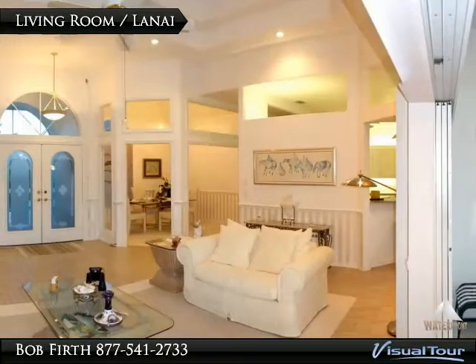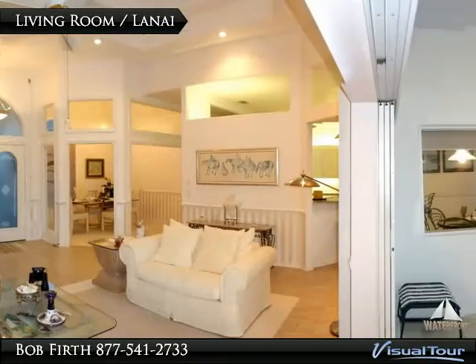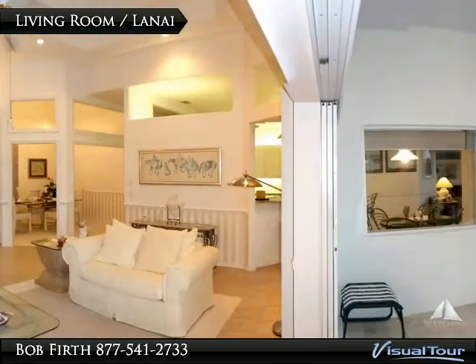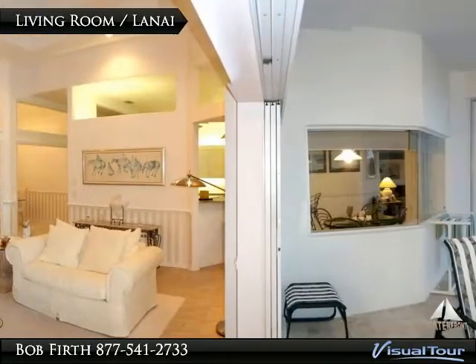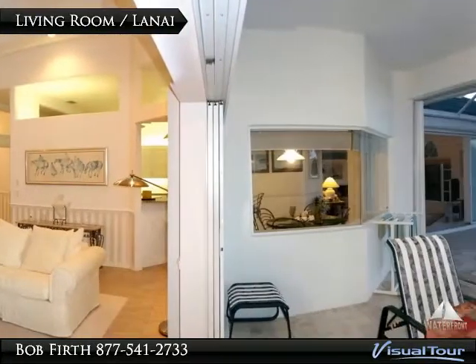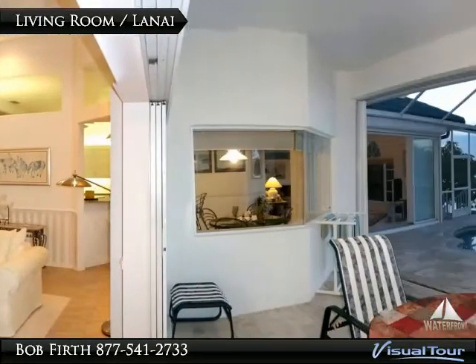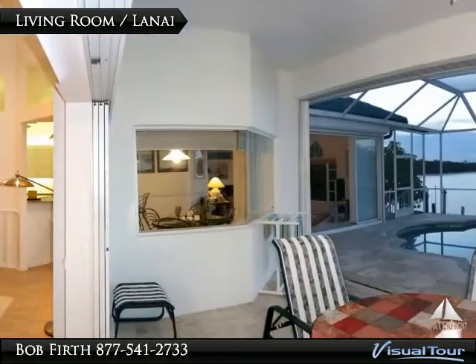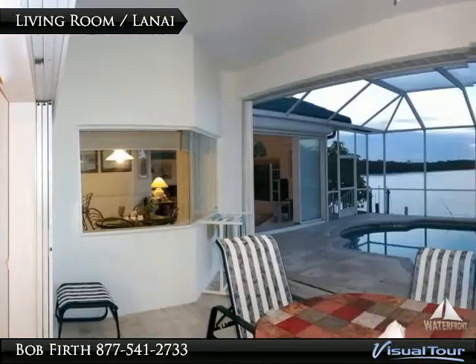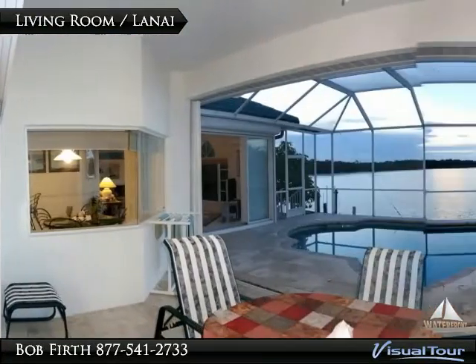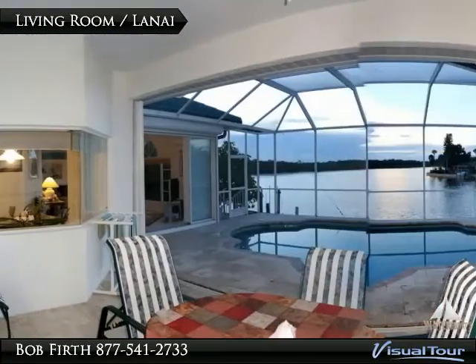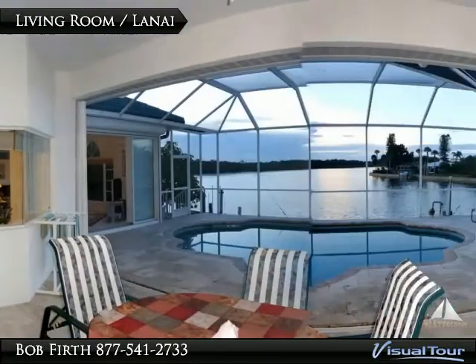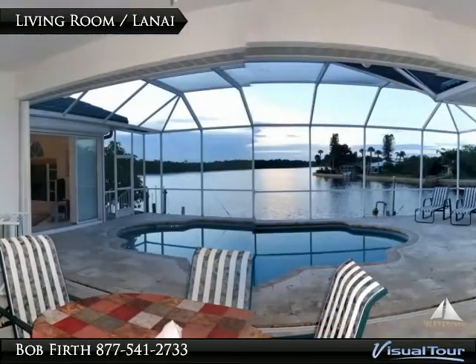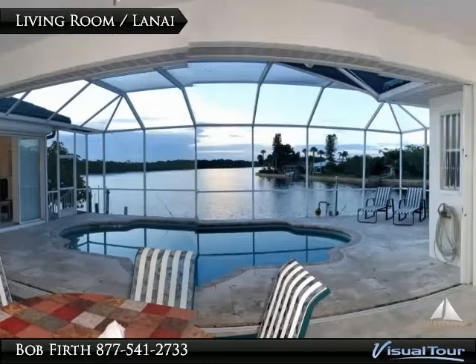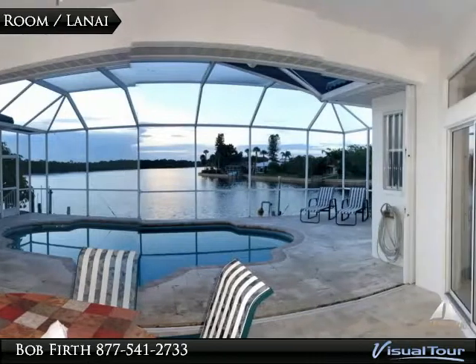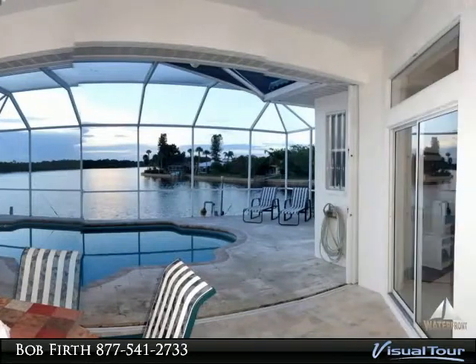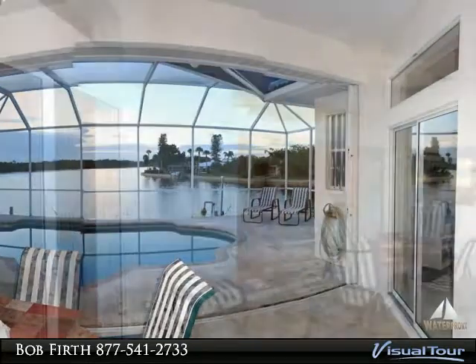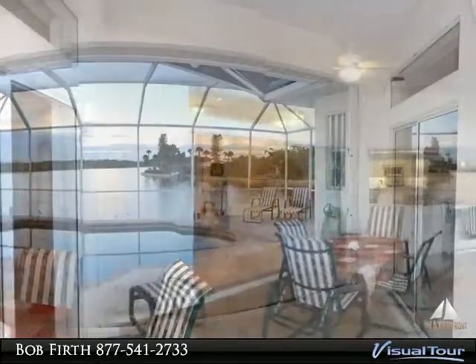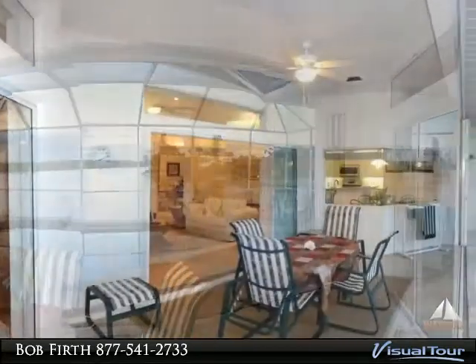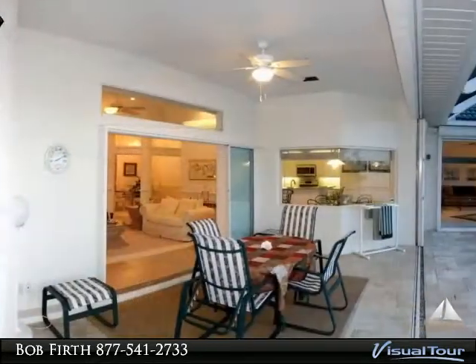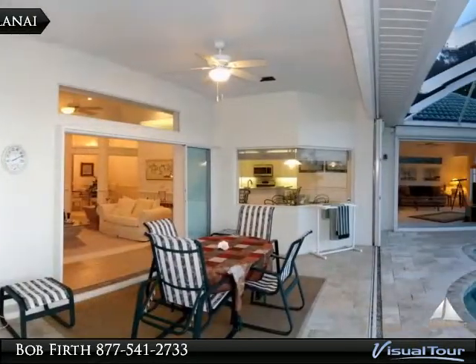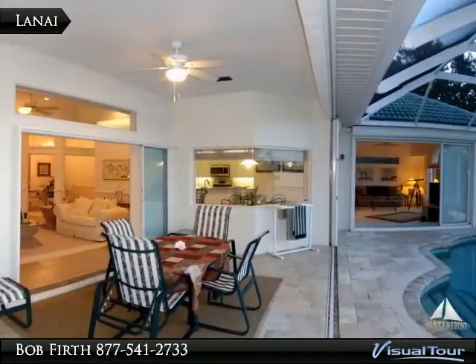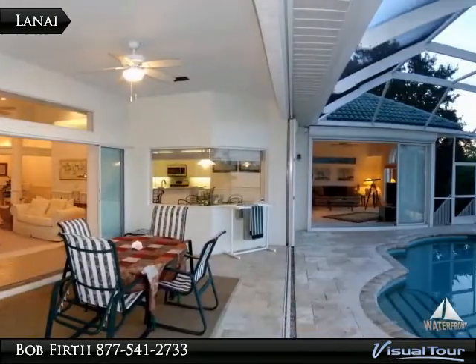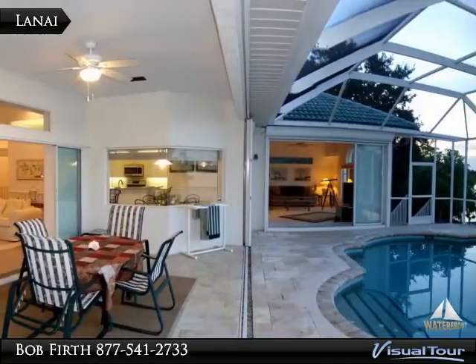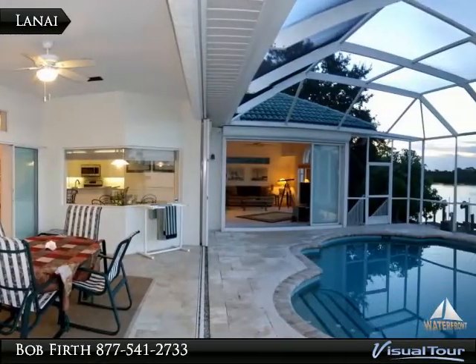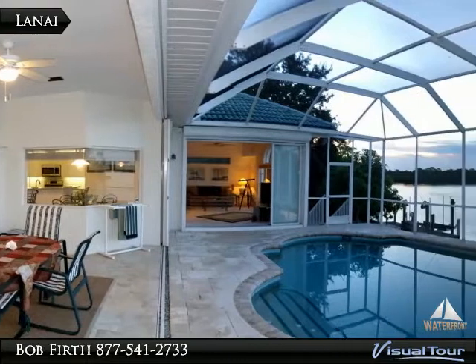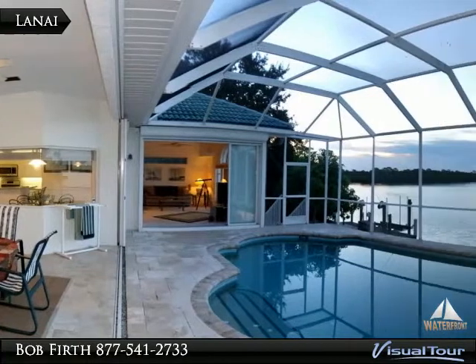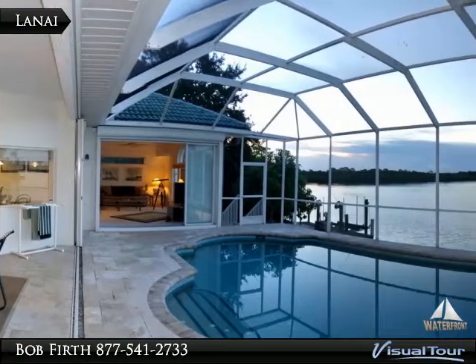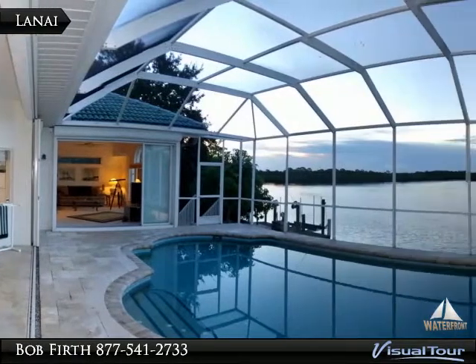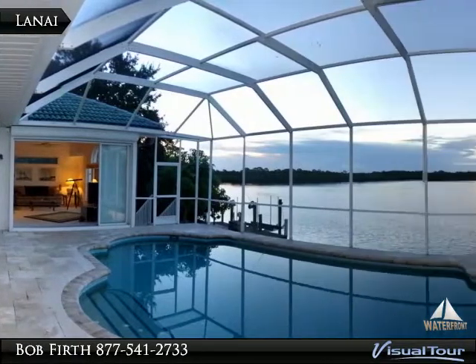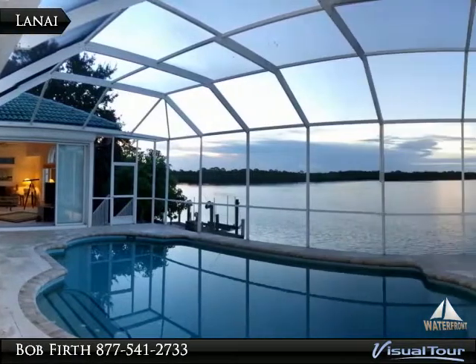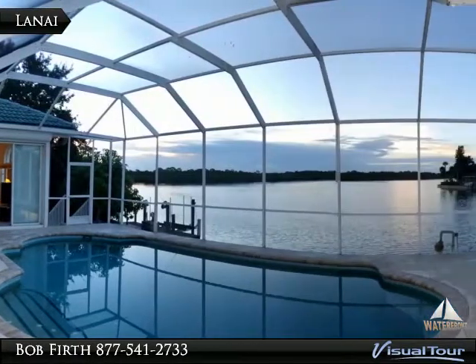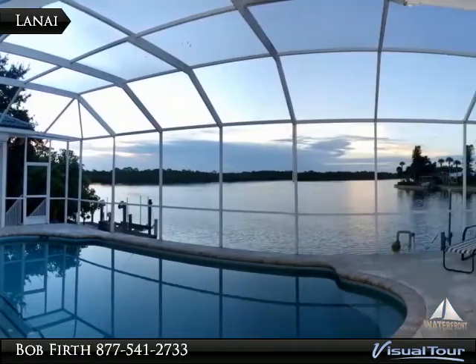From the living room you open up to the lanai through the pocket sliders to the majestic views of Coral Creek. The lanai has single beam construction to allow unobstructed access to the pool and views of the creek.